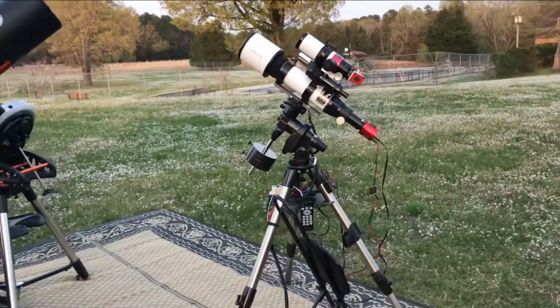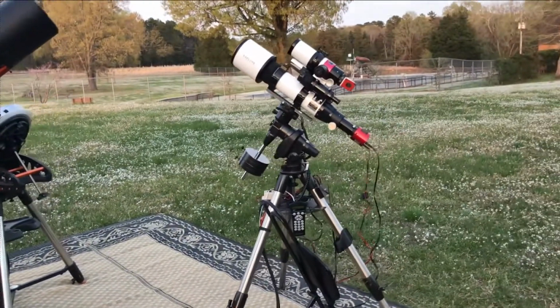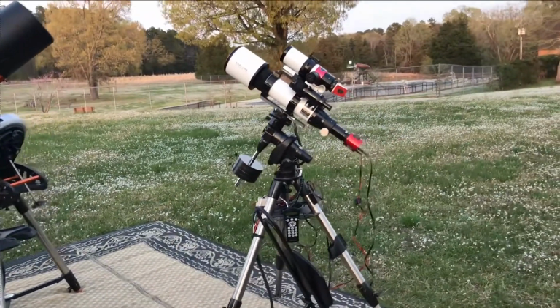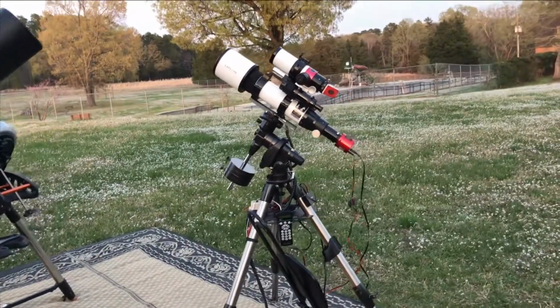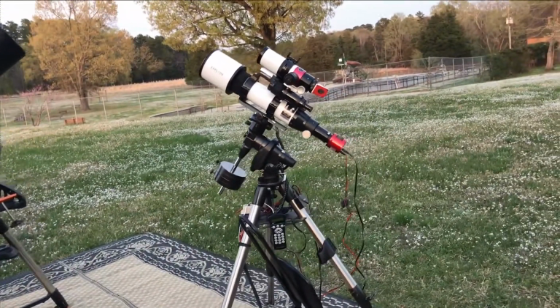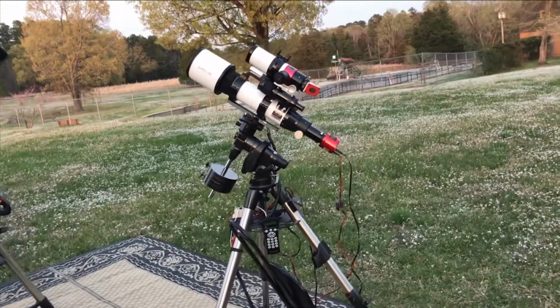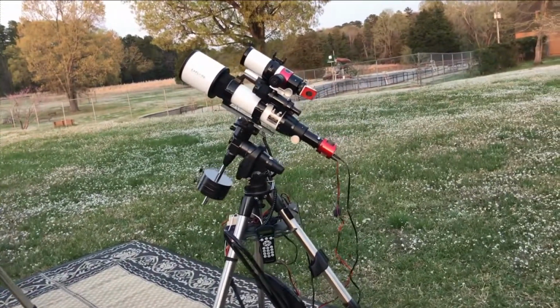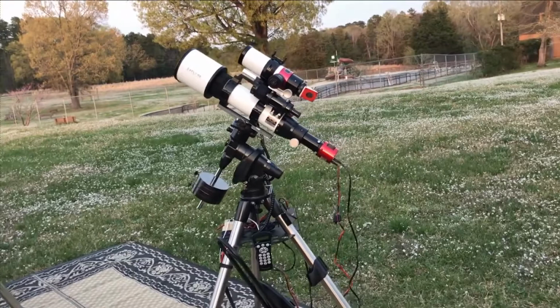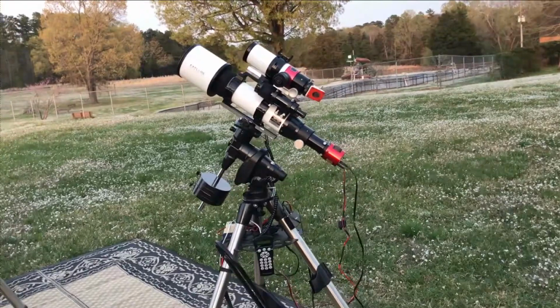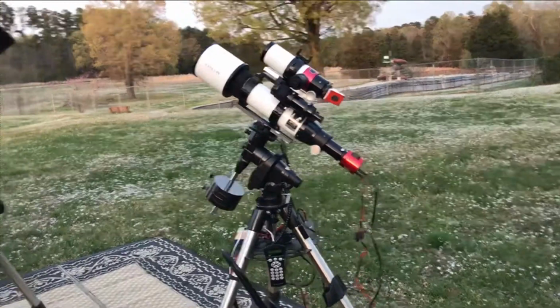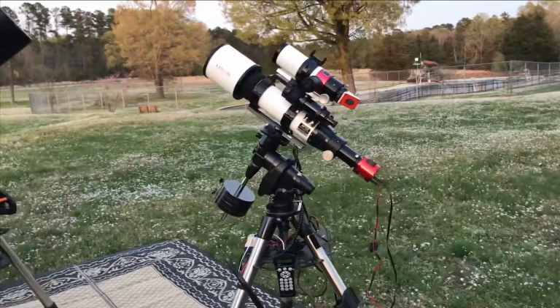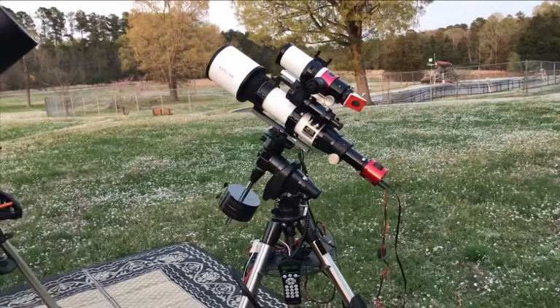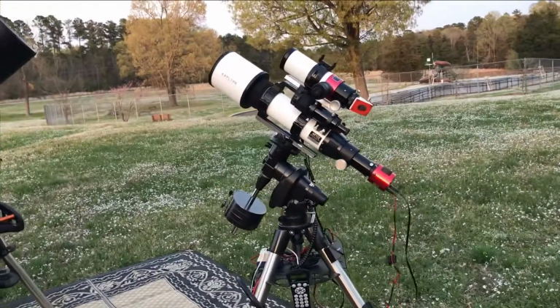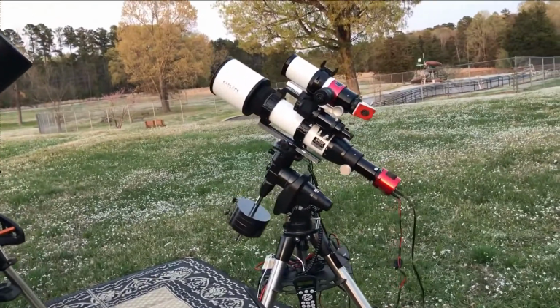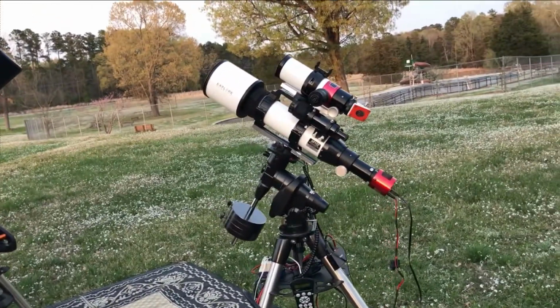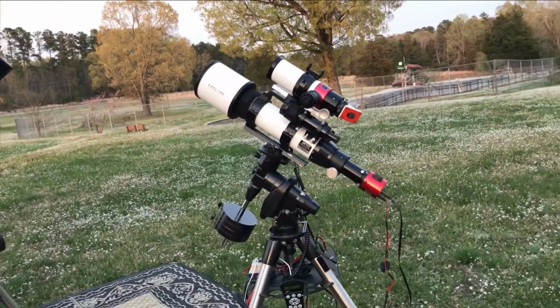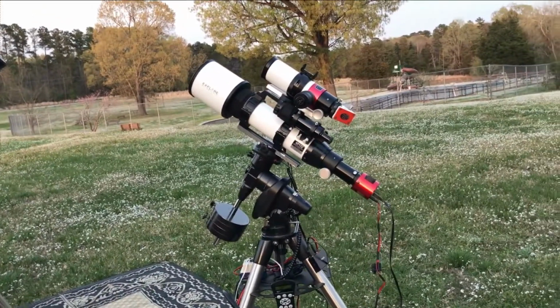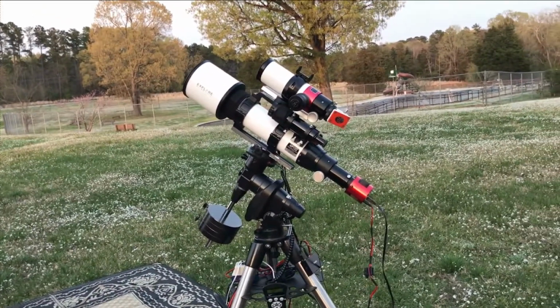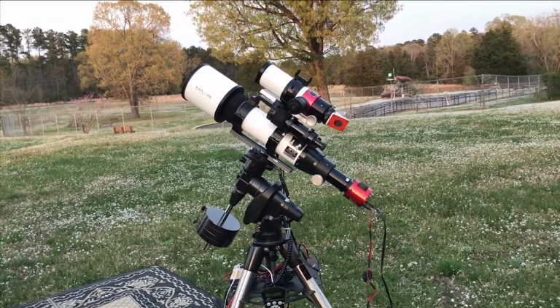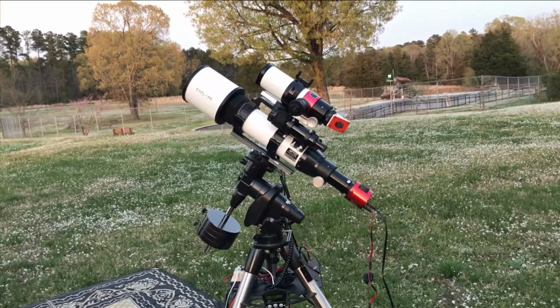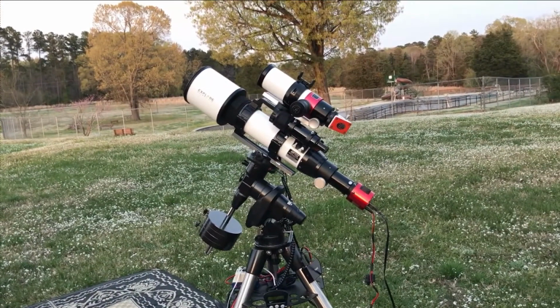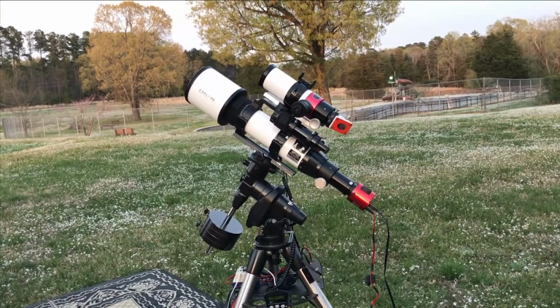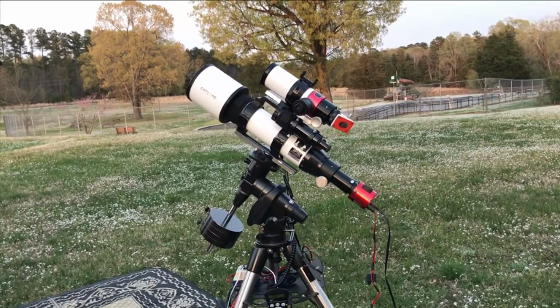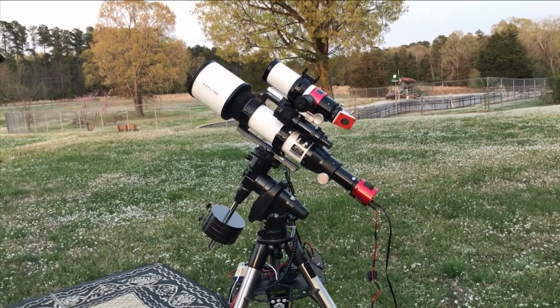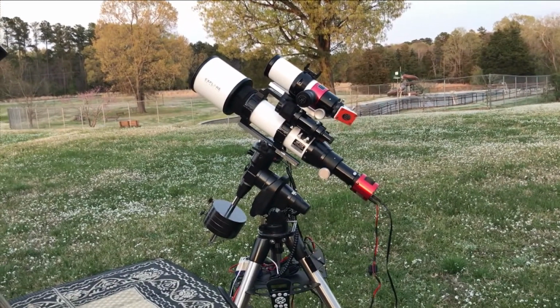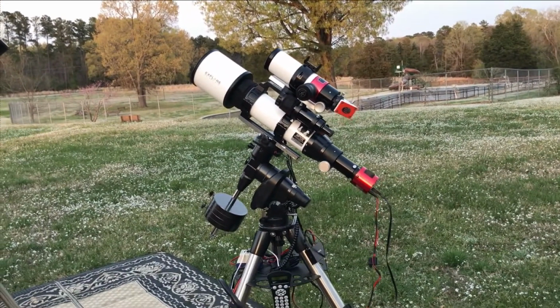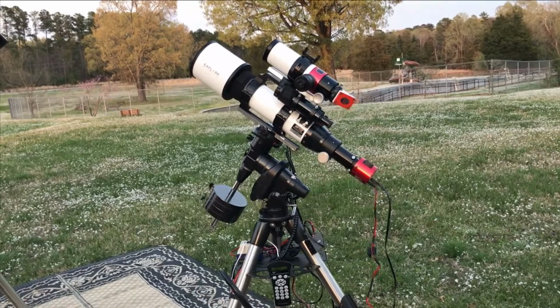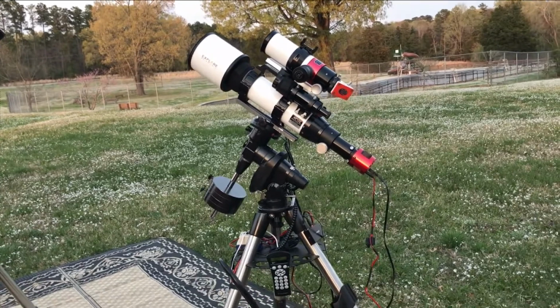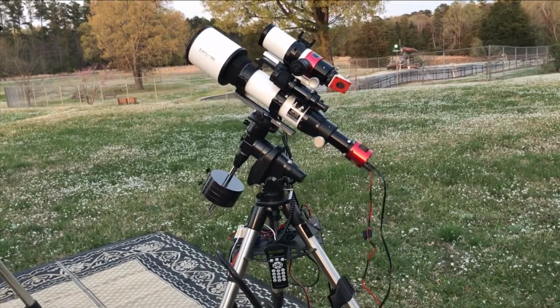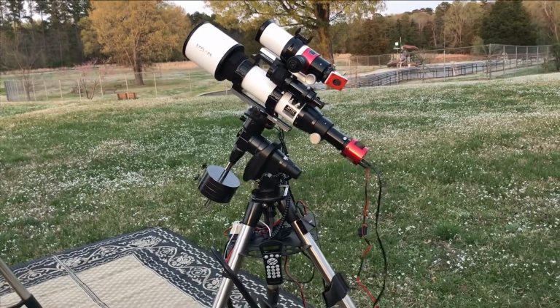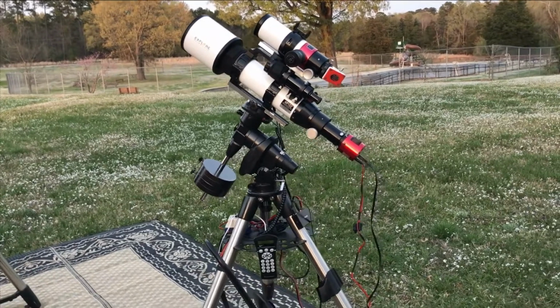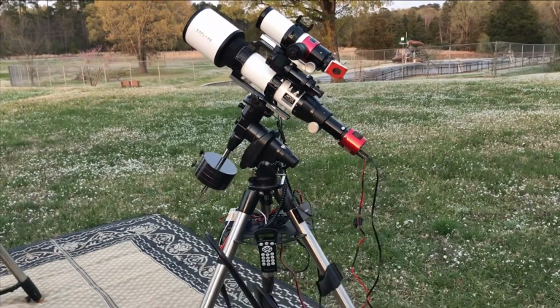My second telescope here, the white one, is used when I need a much wider field of view than the CPC-1100 can provide.